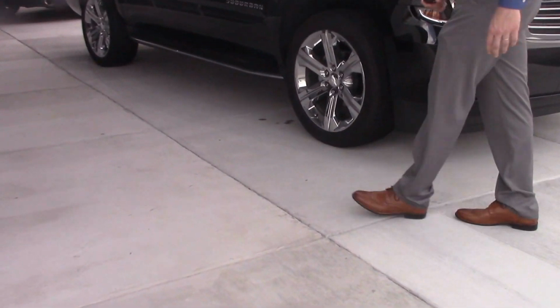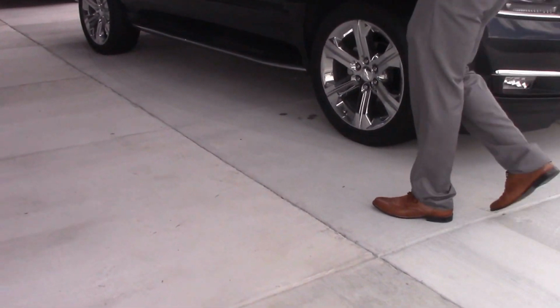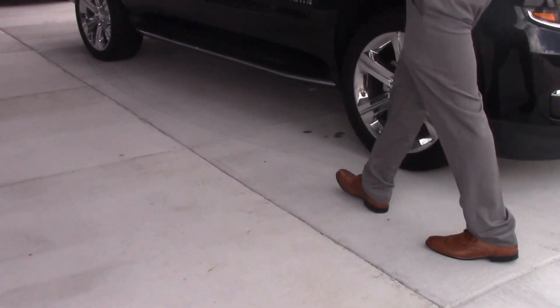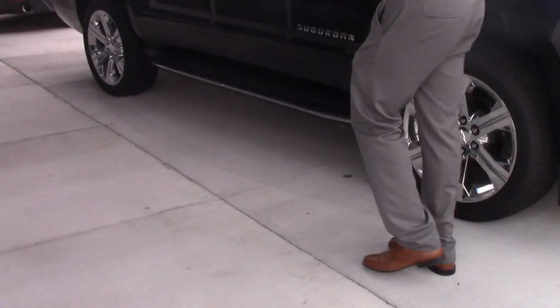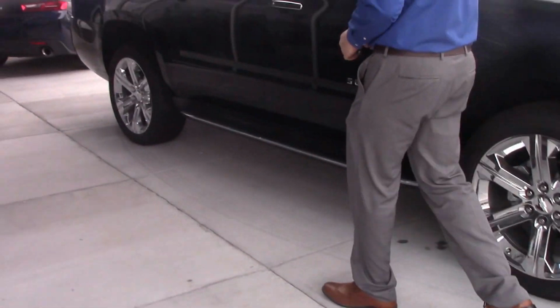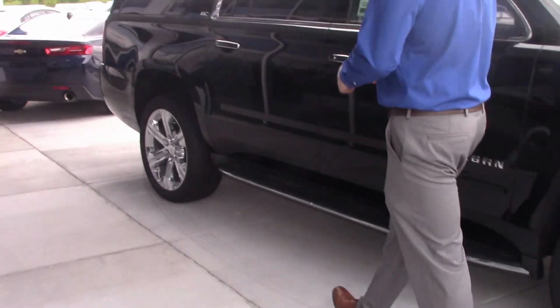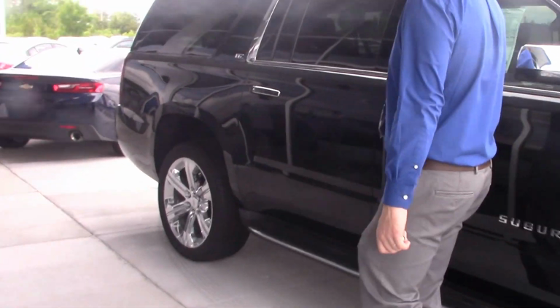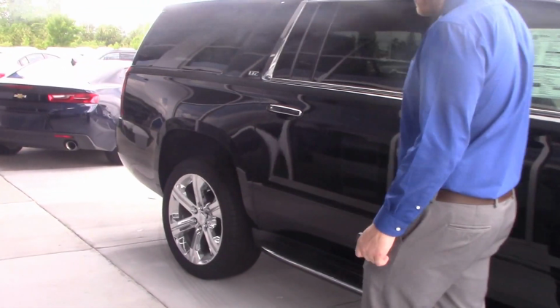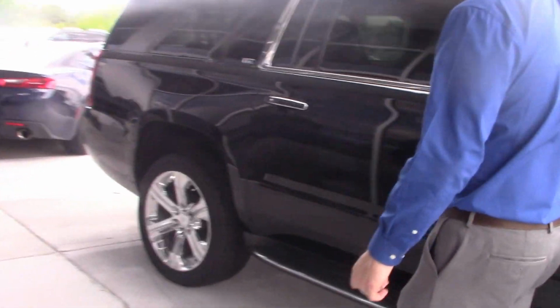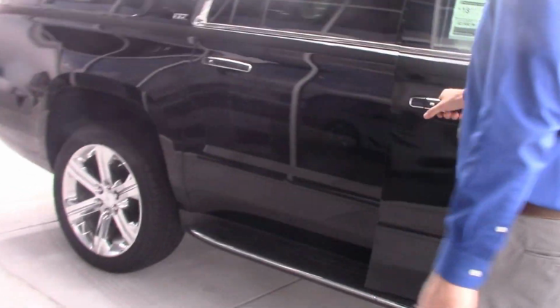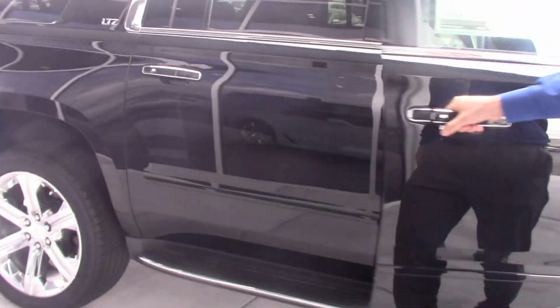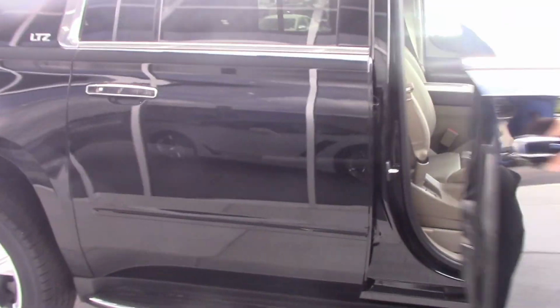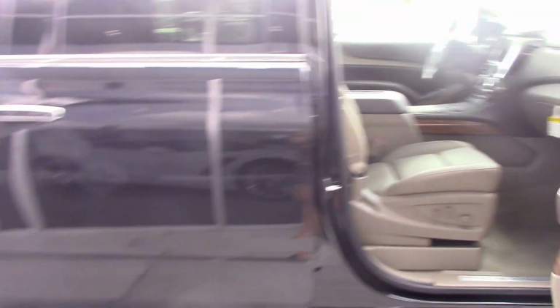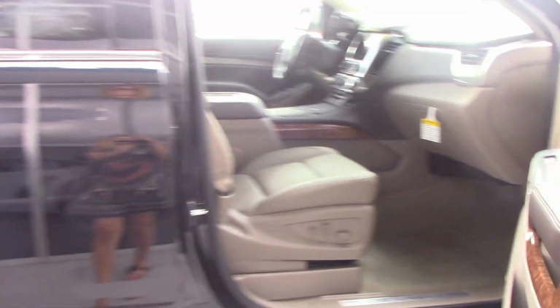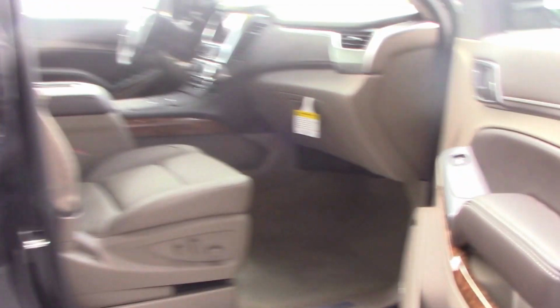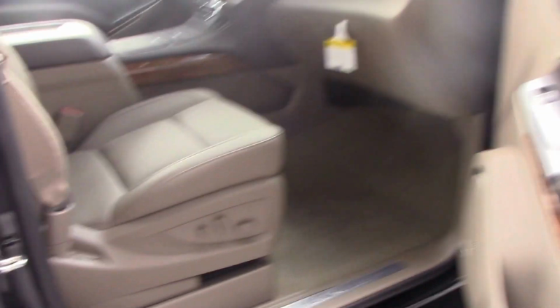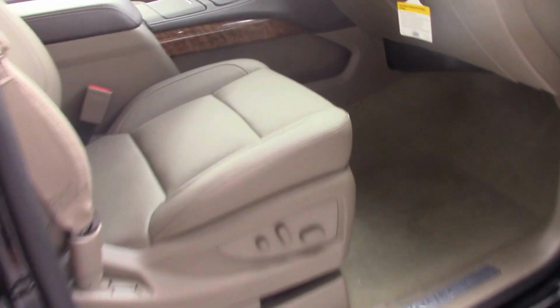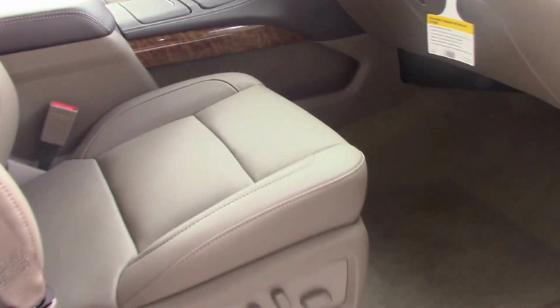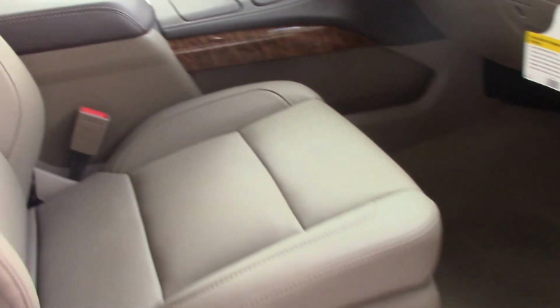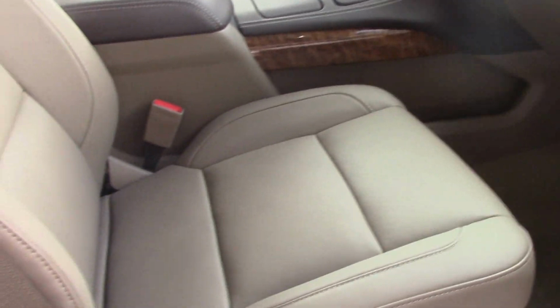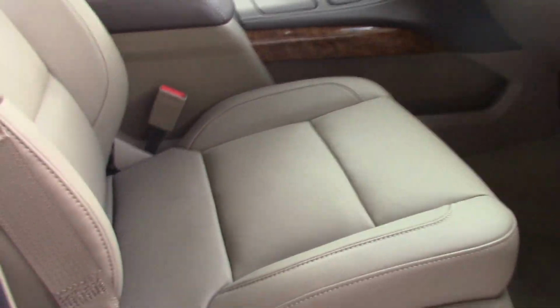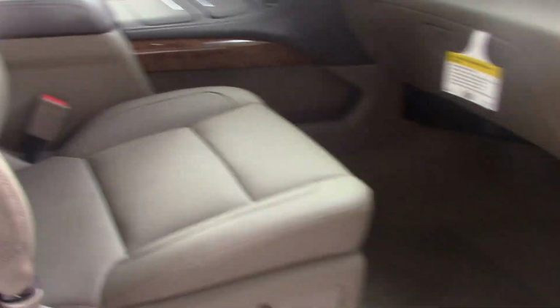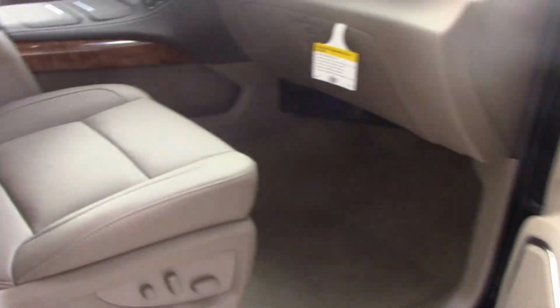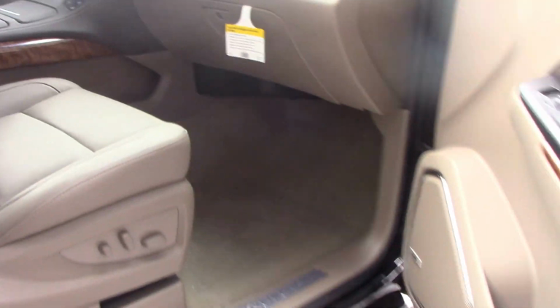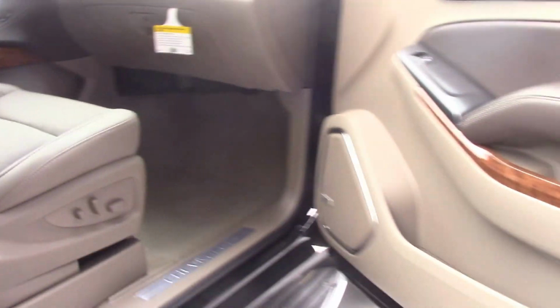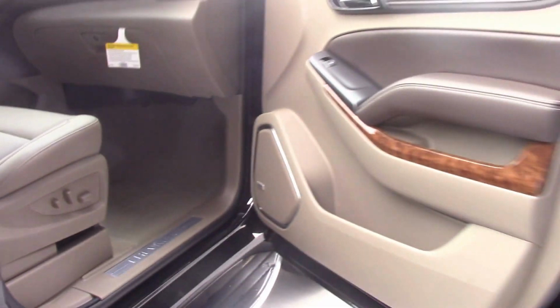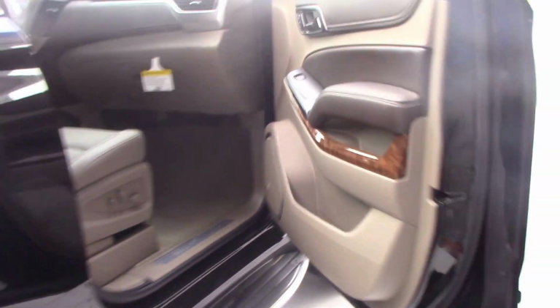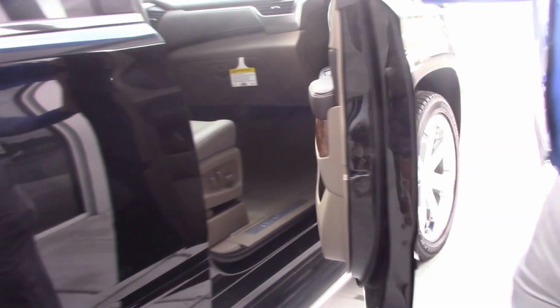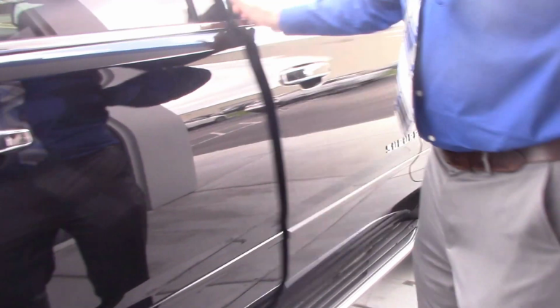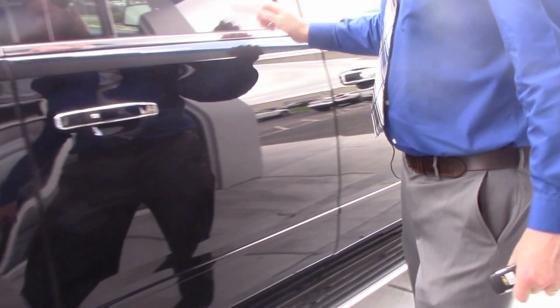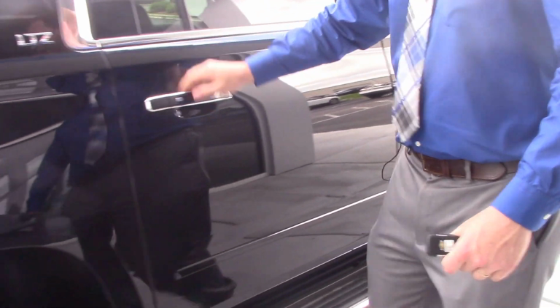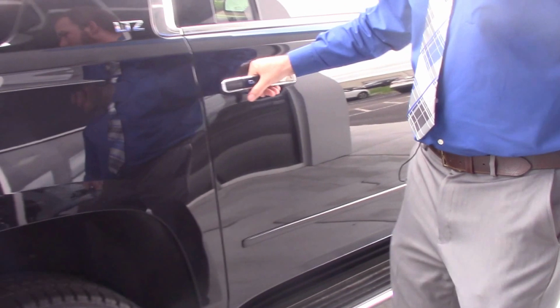We've got this beautiful tan and brown leather interior. Plenty of room for everybody. Gorgeous vehicle, fully loaded — anything you can think of is right here in this baby.